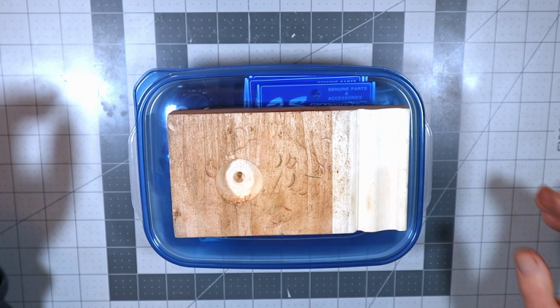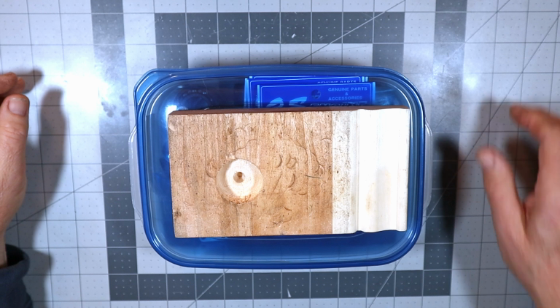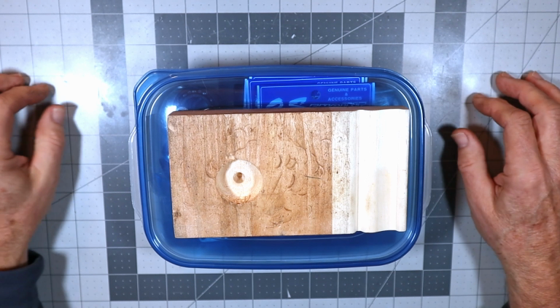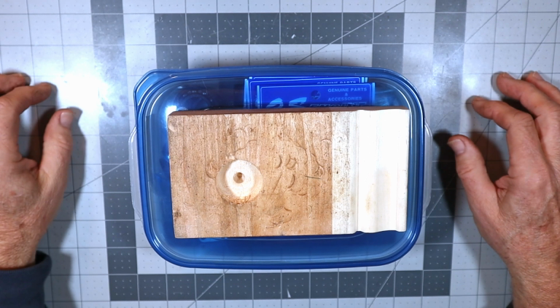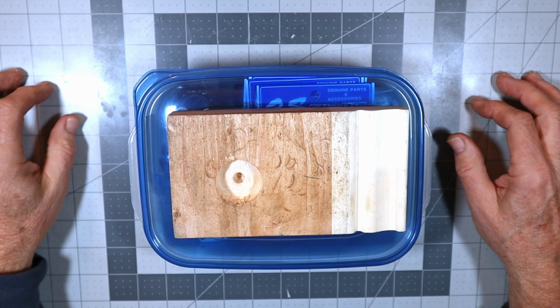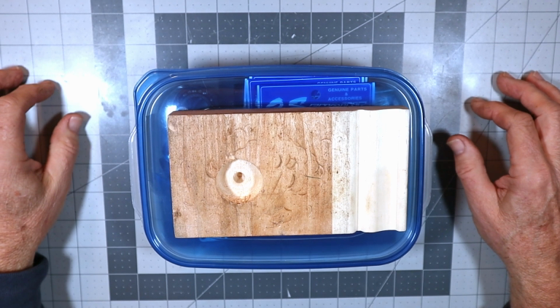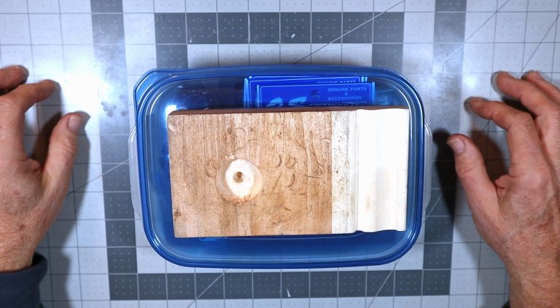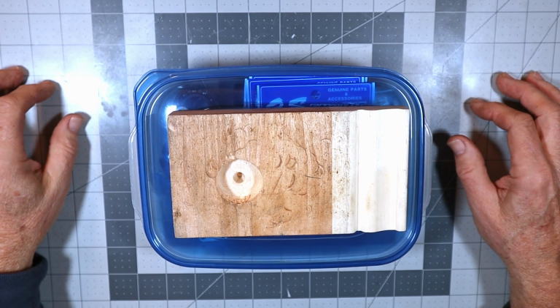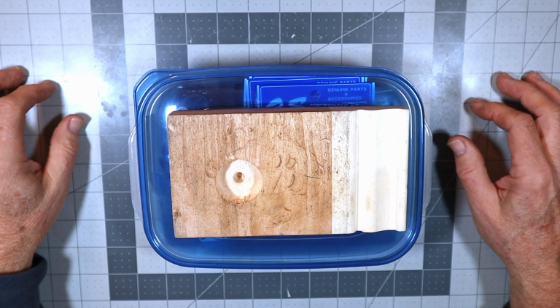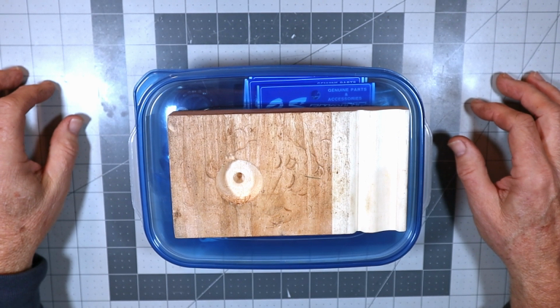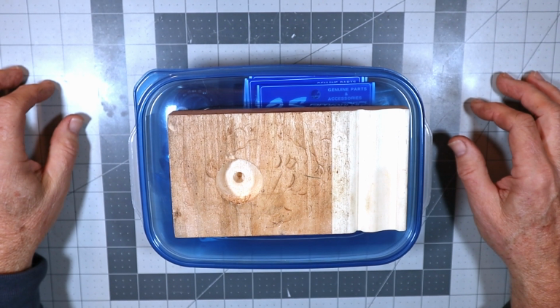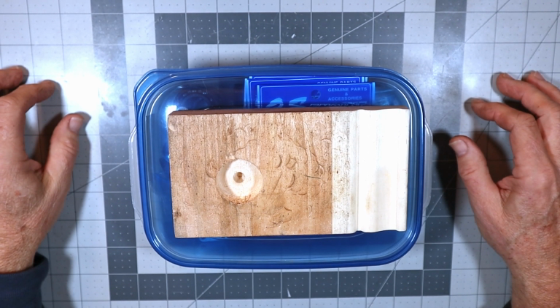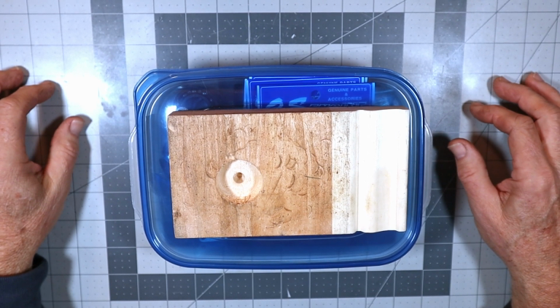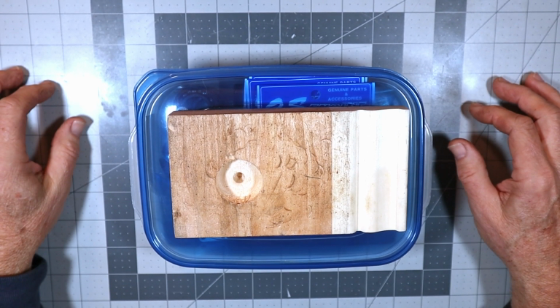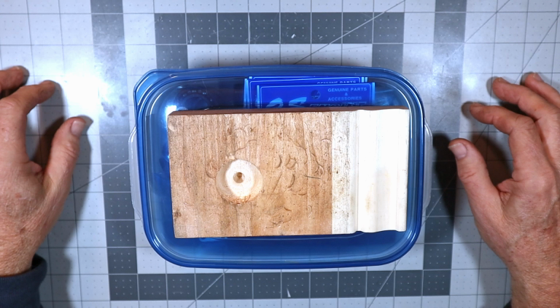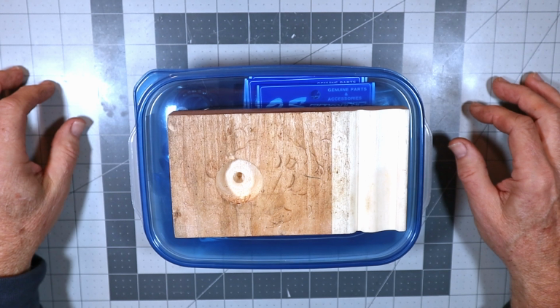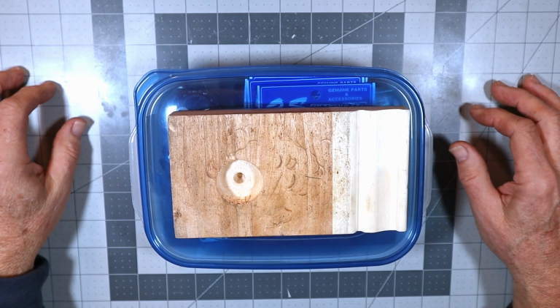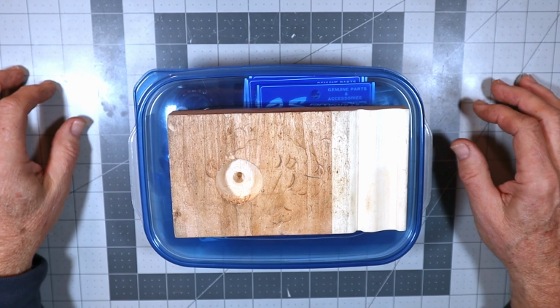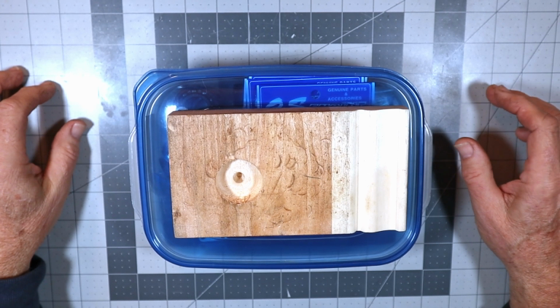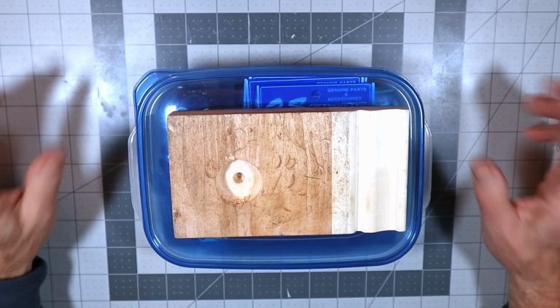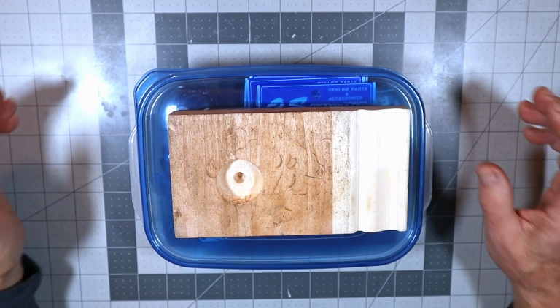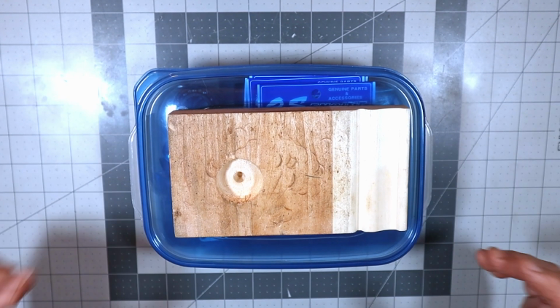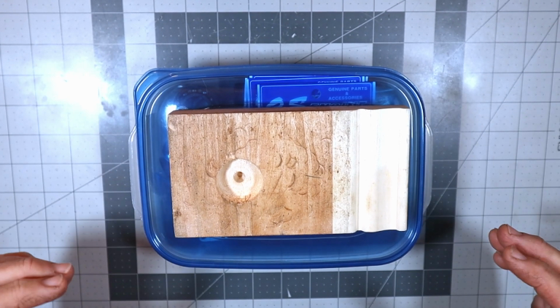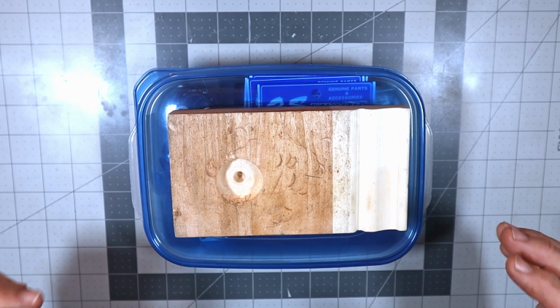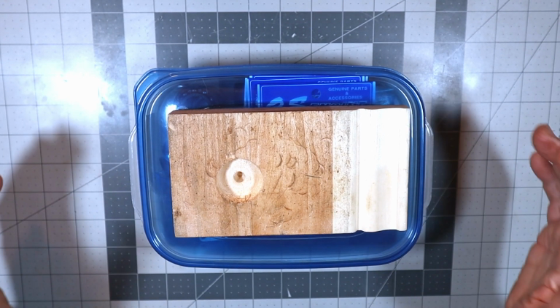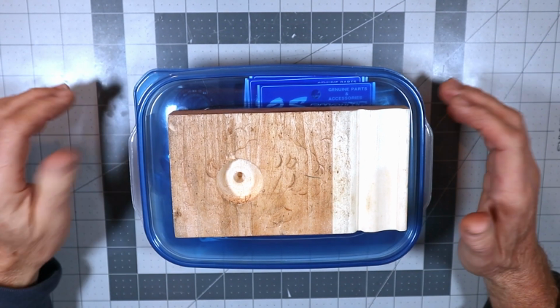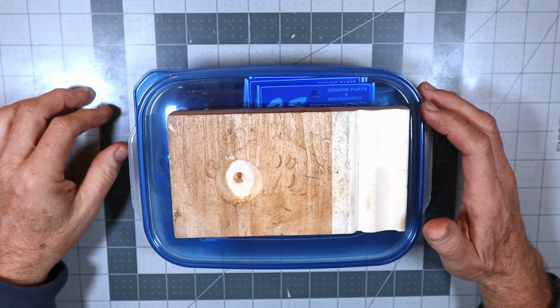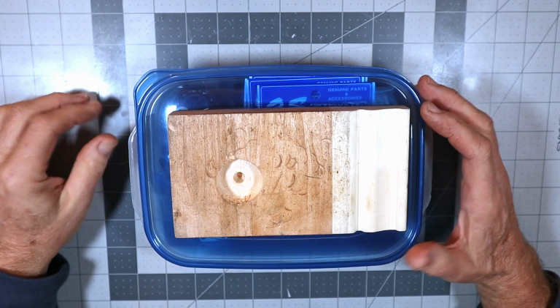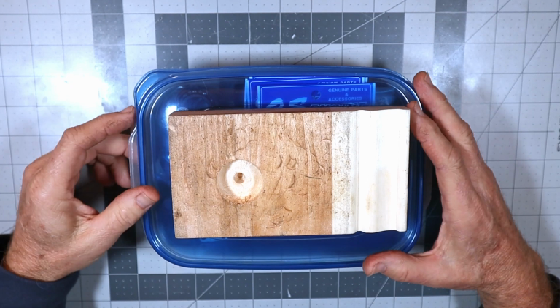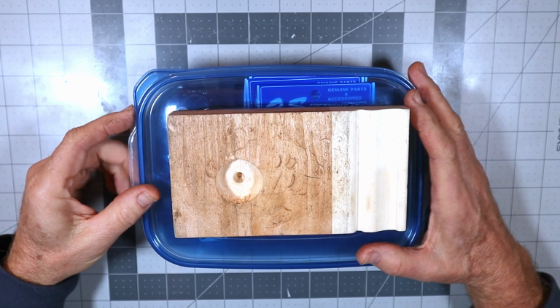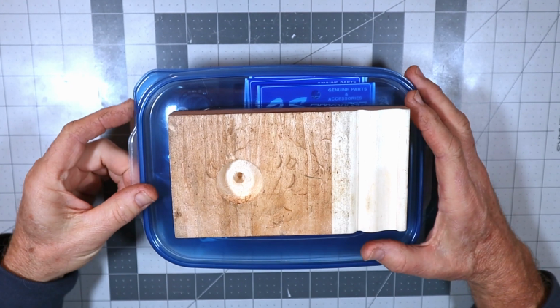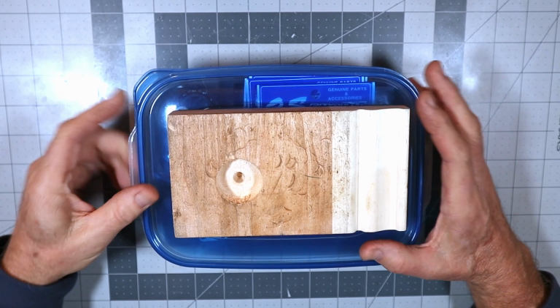Good afternoon and welcome to the 10th video in this OS FF240 Pegasus engine servicing series. This is JP's engine and this video is primarily for JP — hopefully I'm going to keep it fairly short.